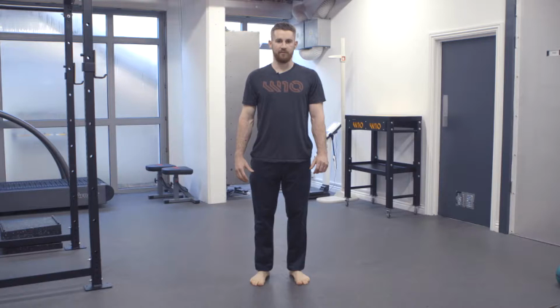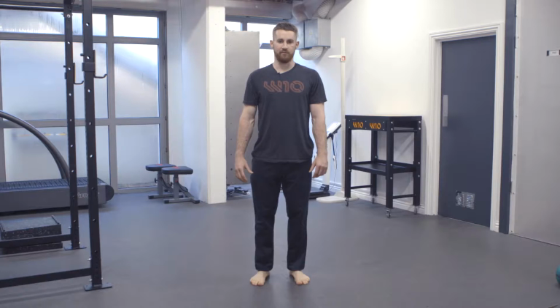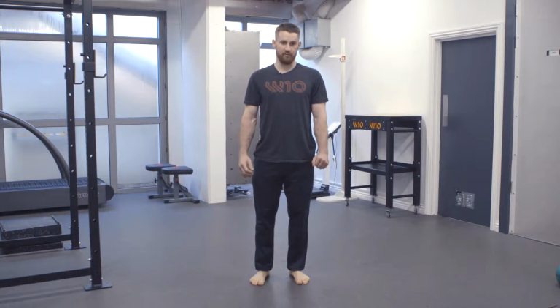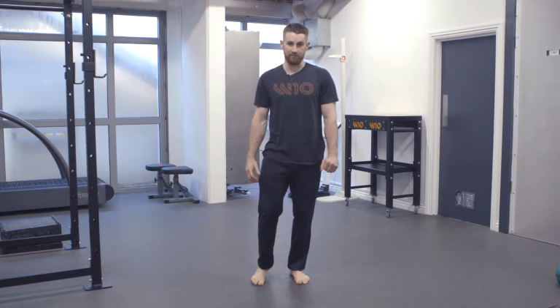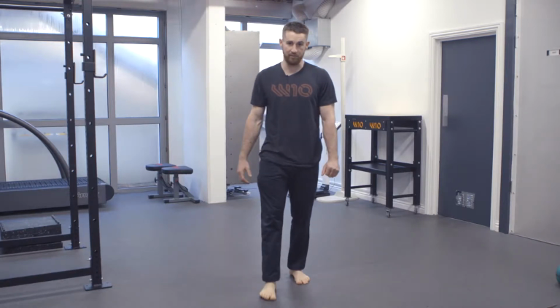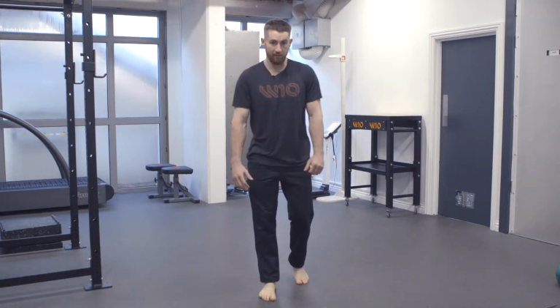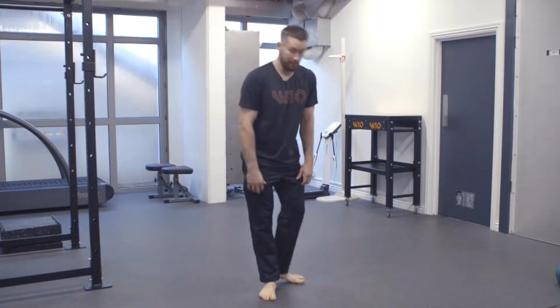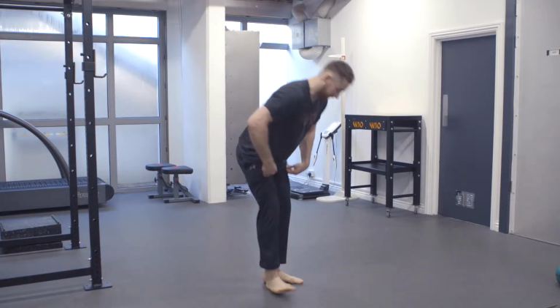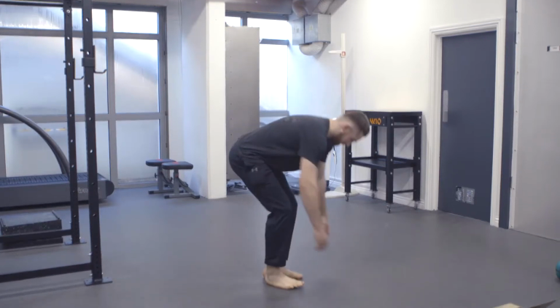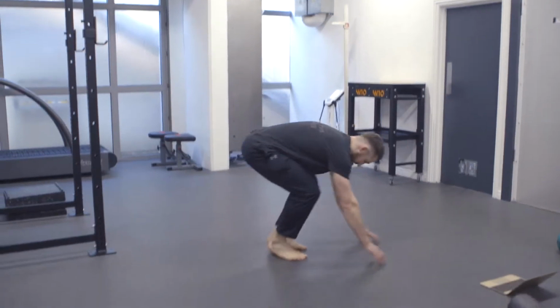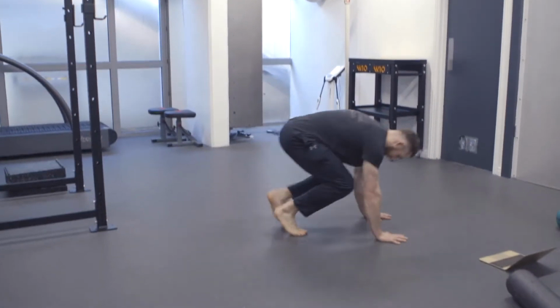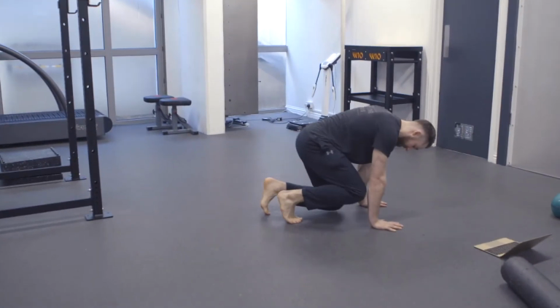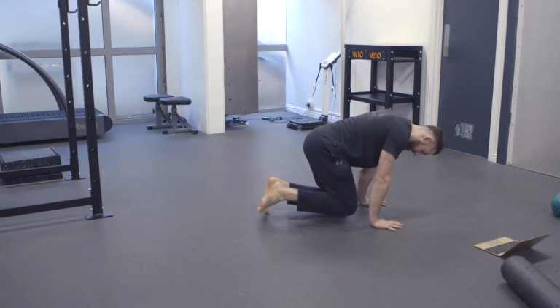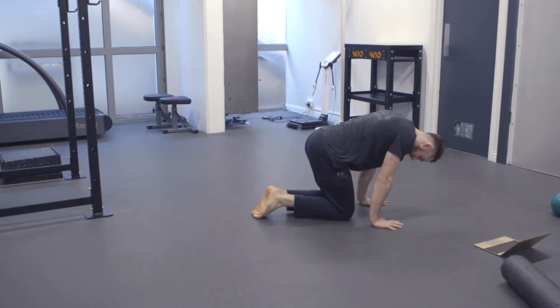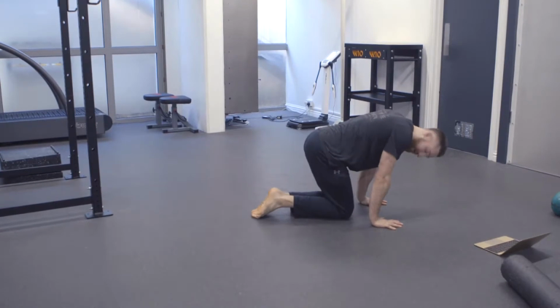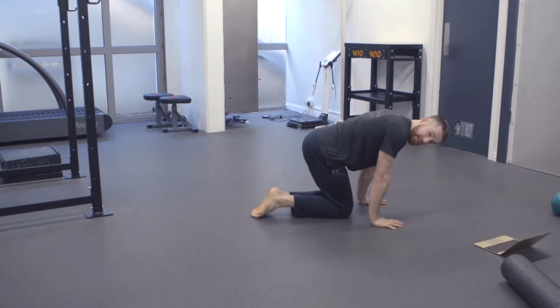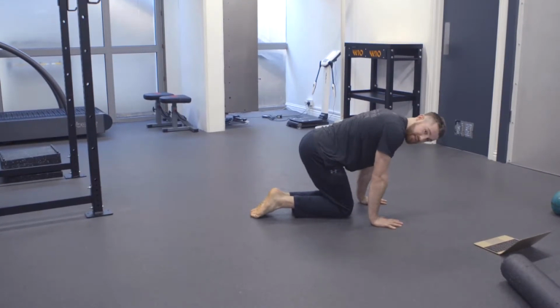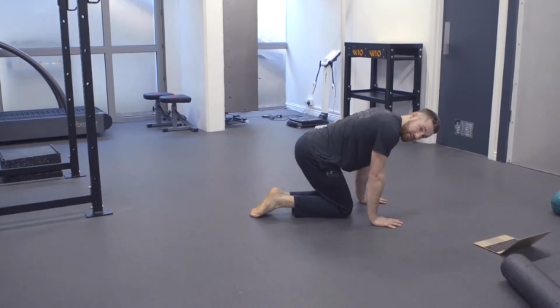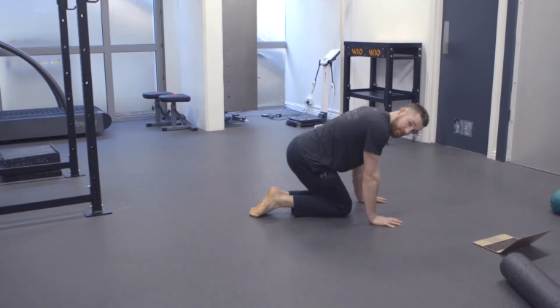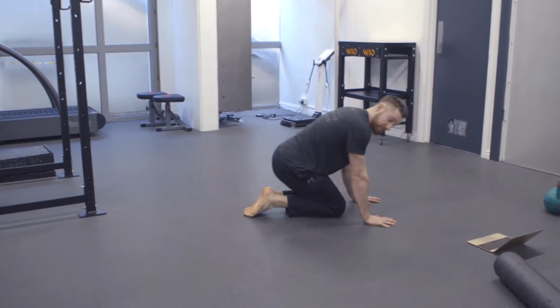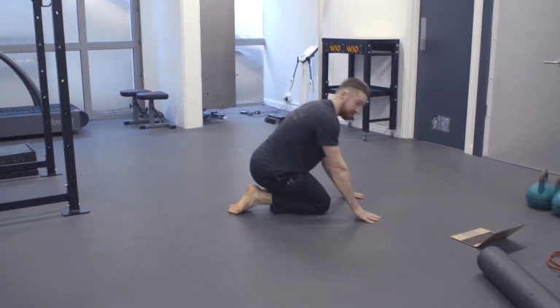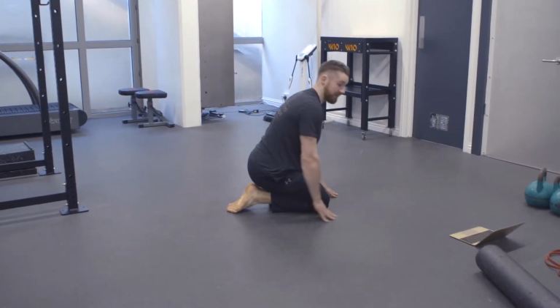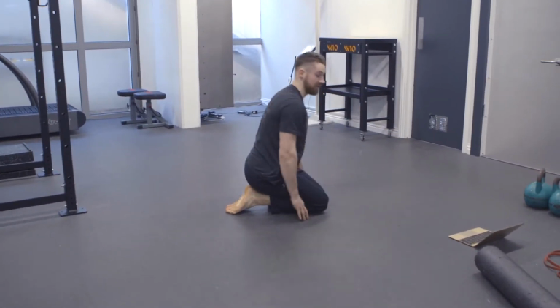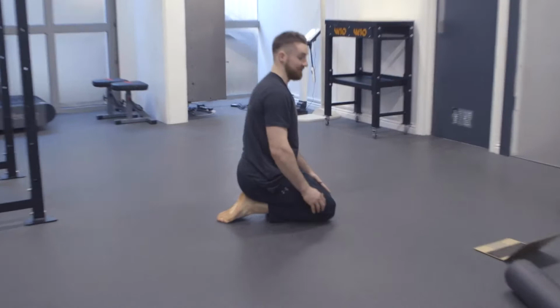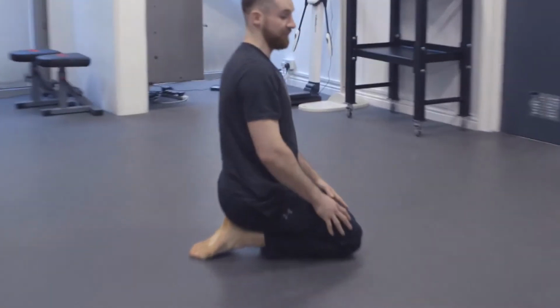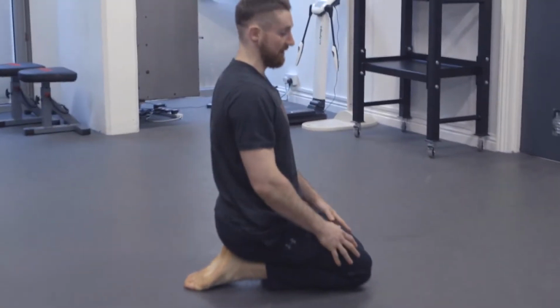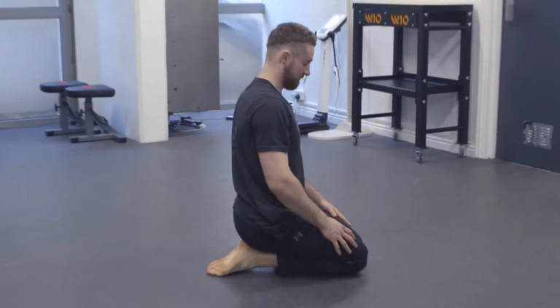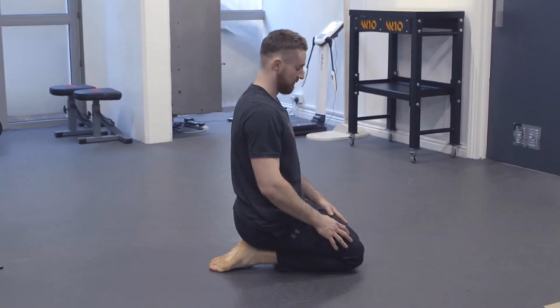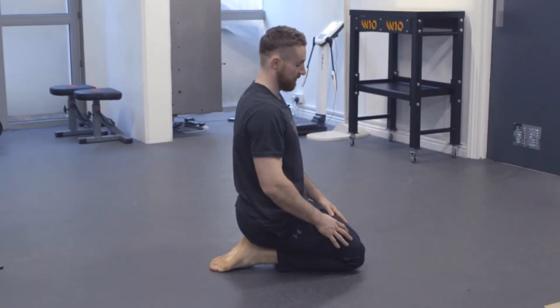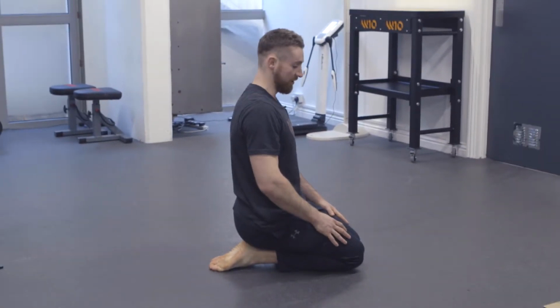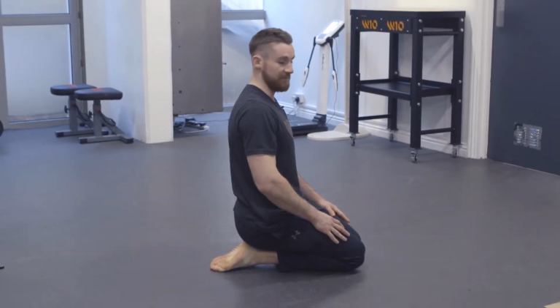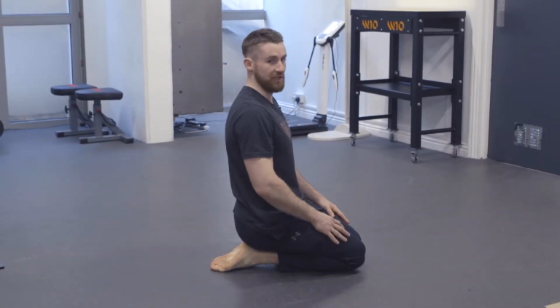Next one we're going to do: sitting down, feet together, heels together, simply sit back on your toes, sit back on your feet, and stretch out as much as you can.